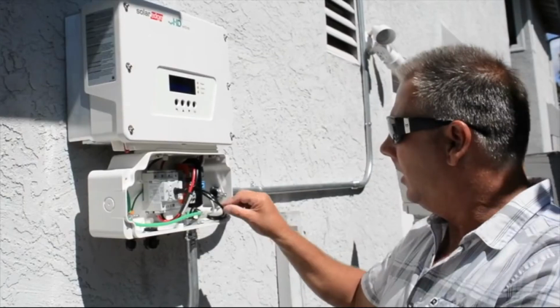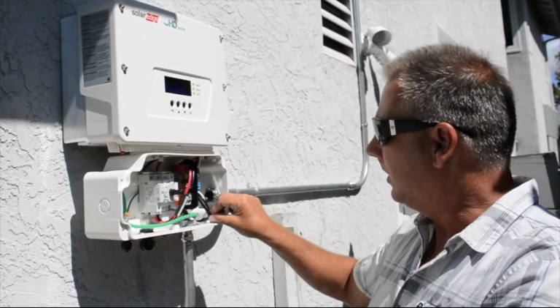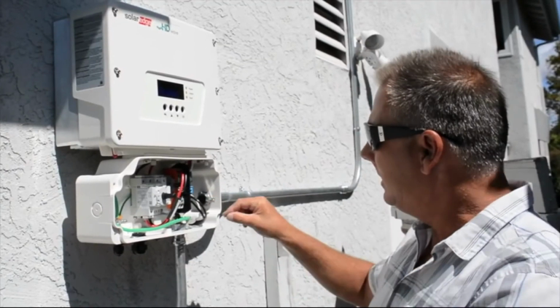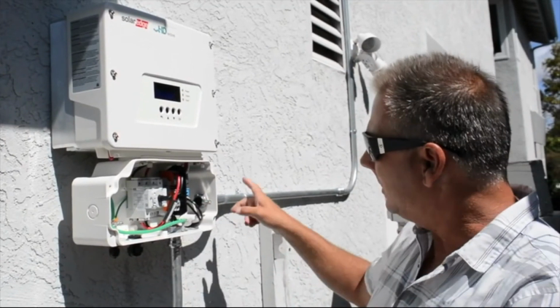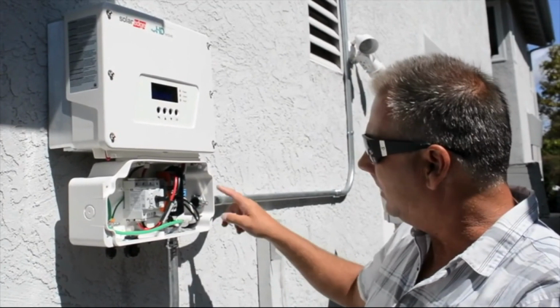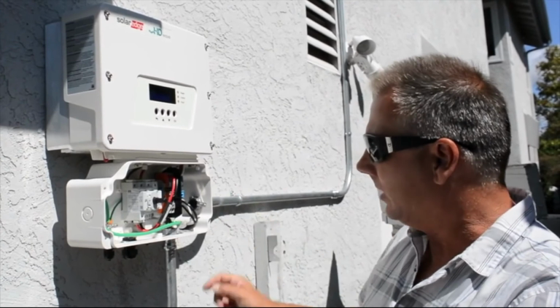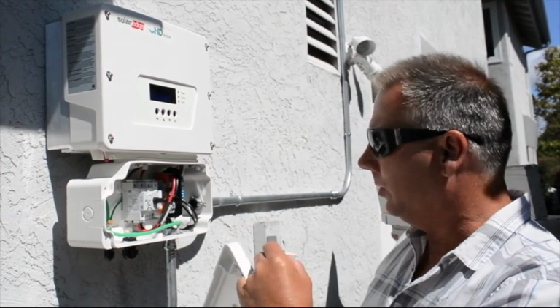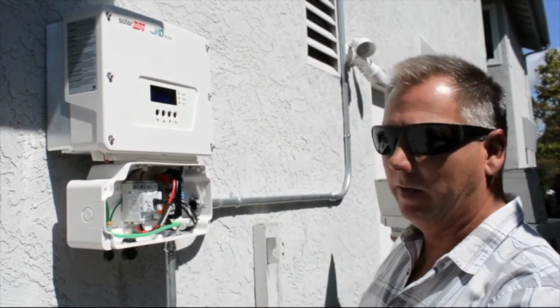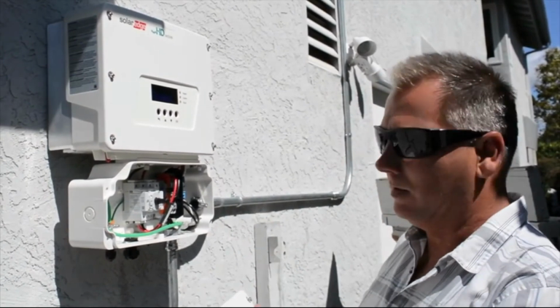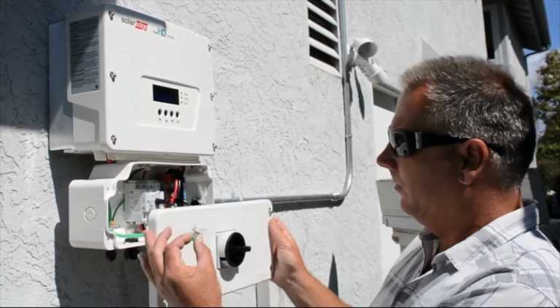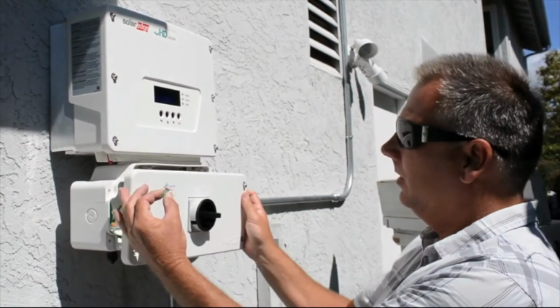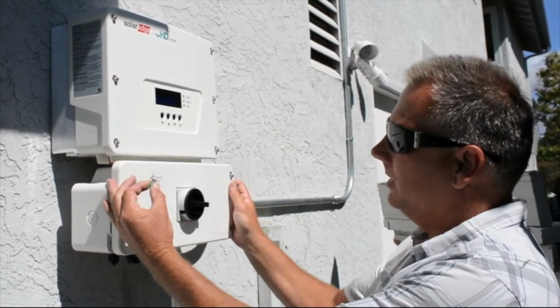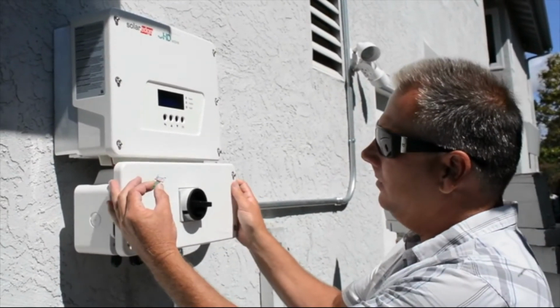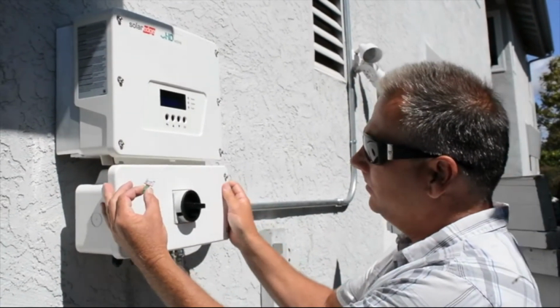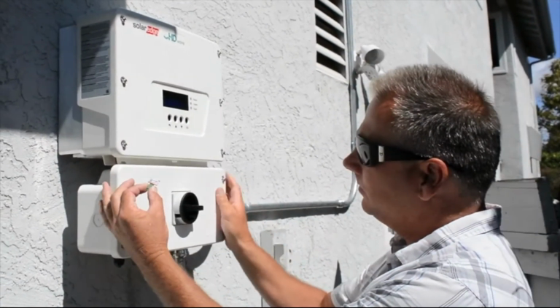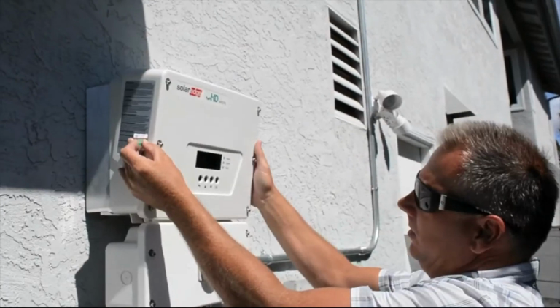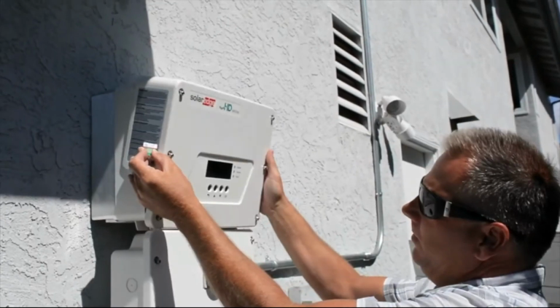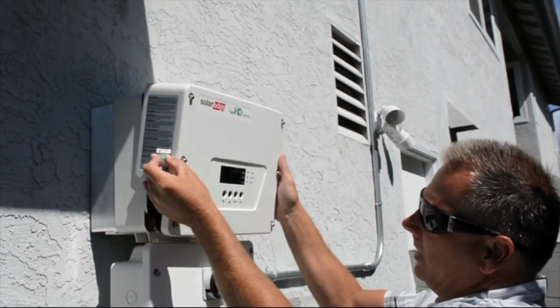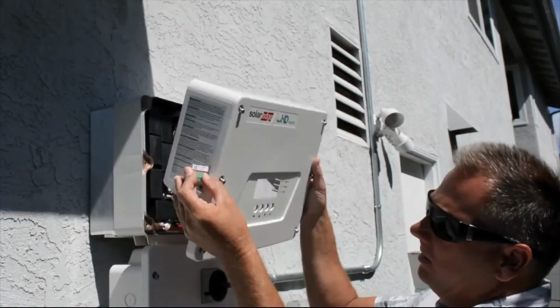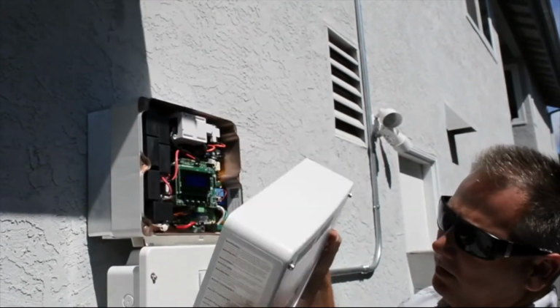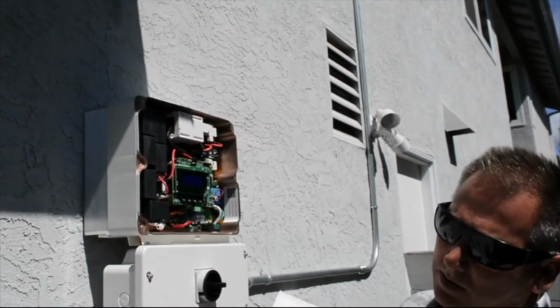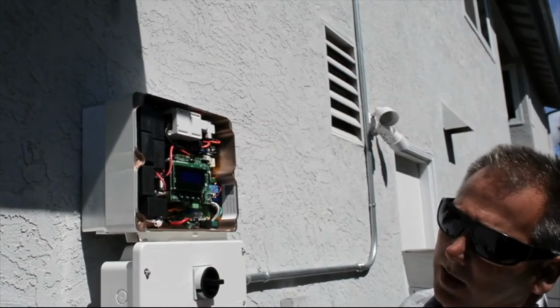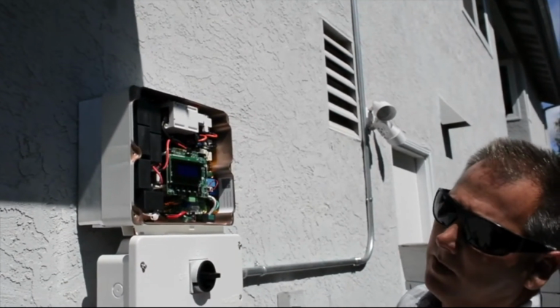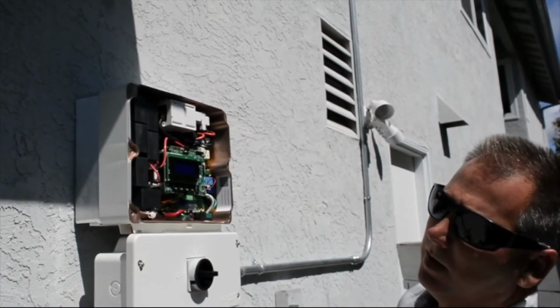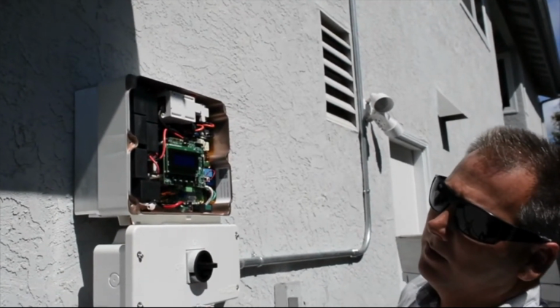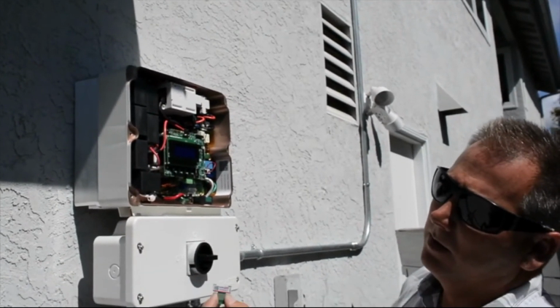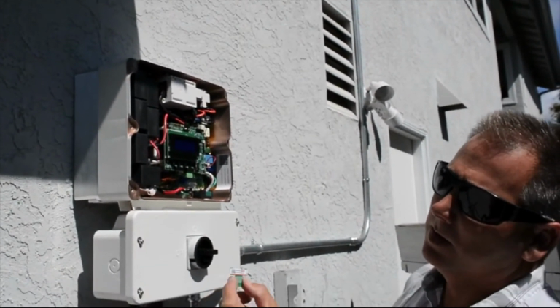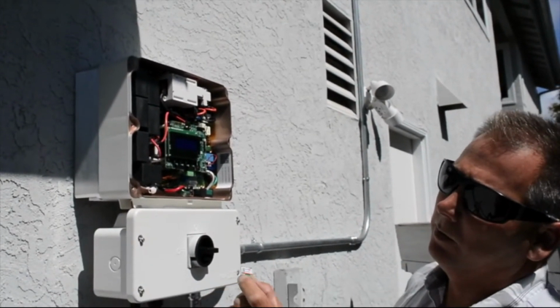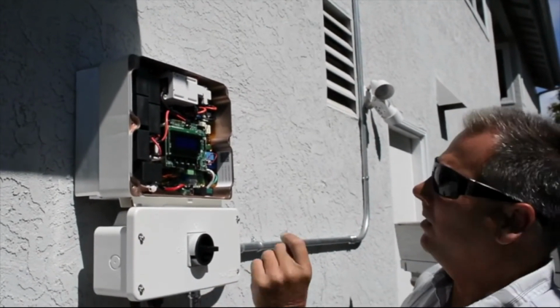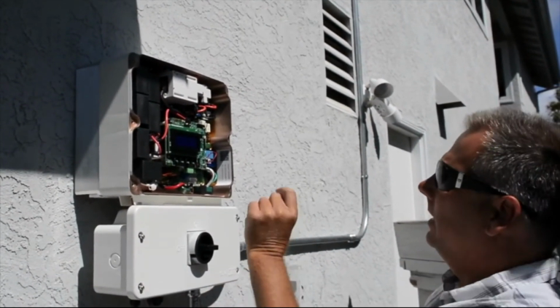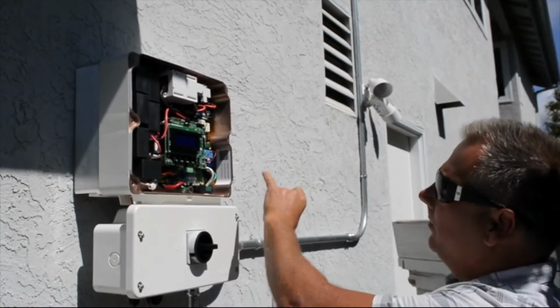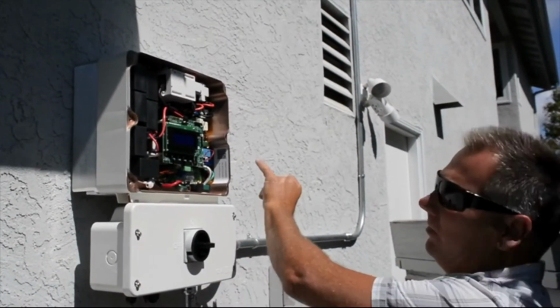So the AC side is done and they're about to pull wire down to the DC. On the upper section you'll see I have this card here — there's a serial number on the card that you have to verify.